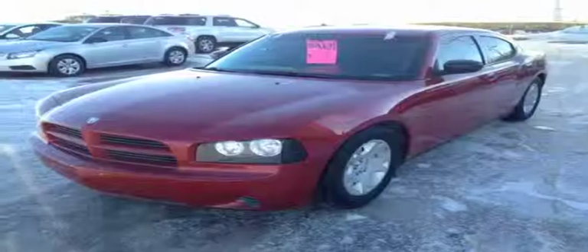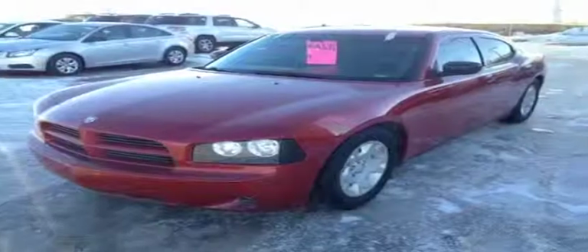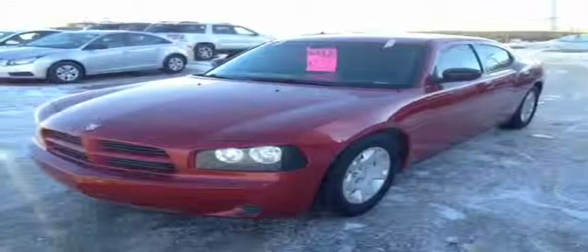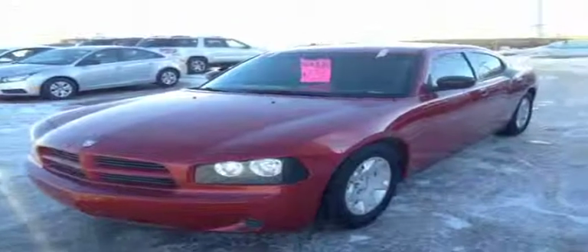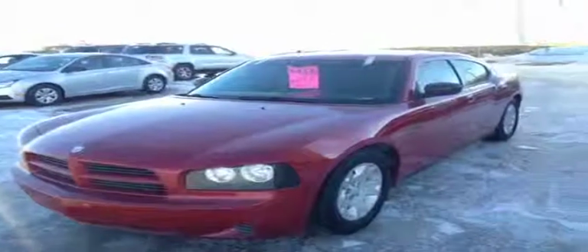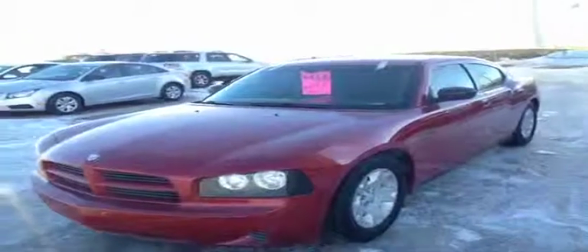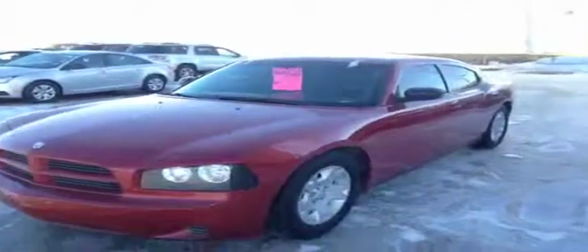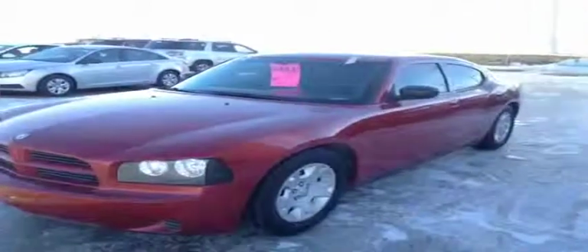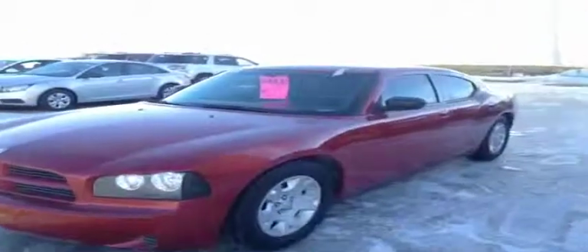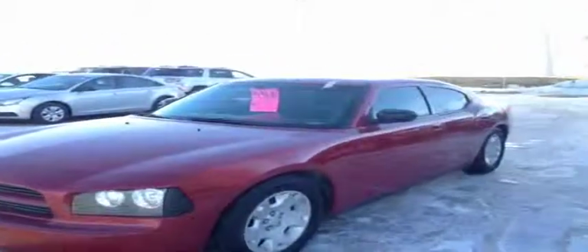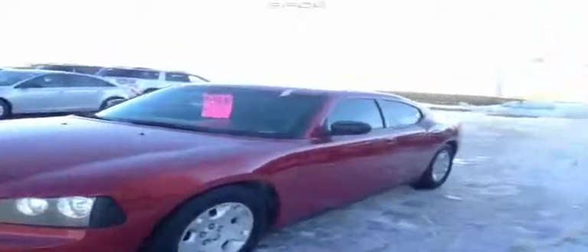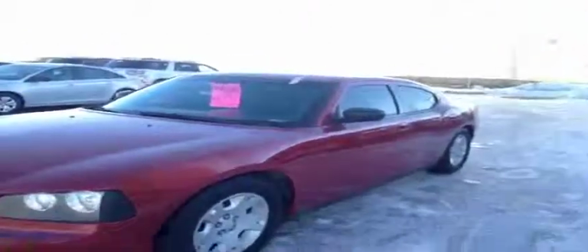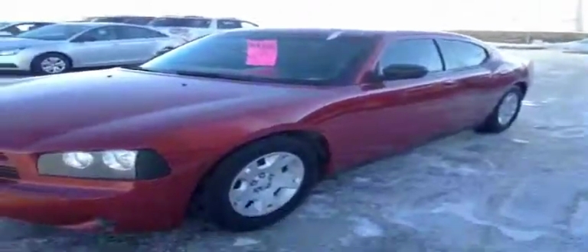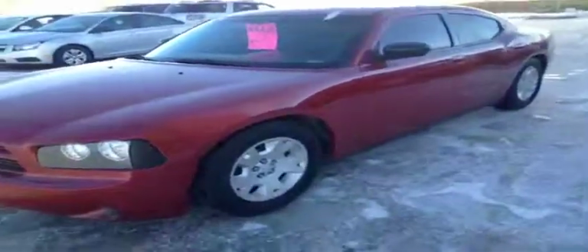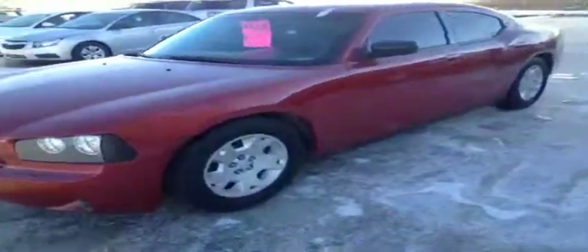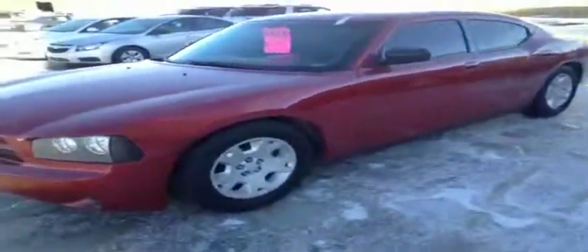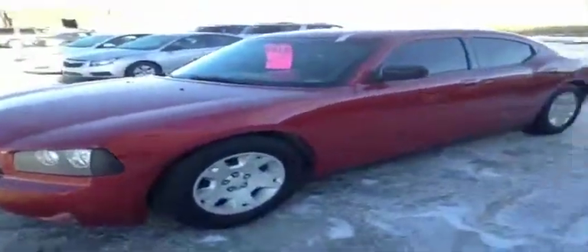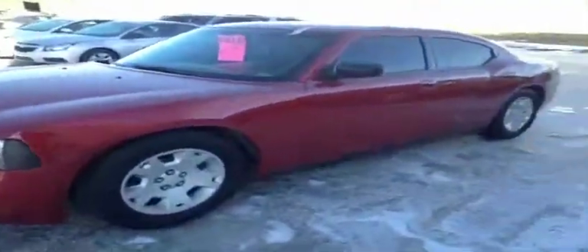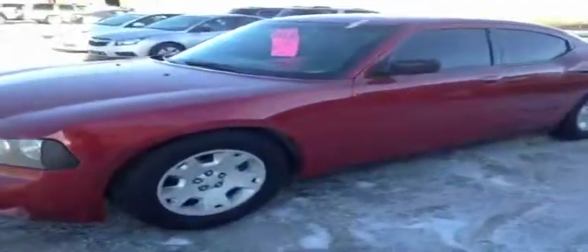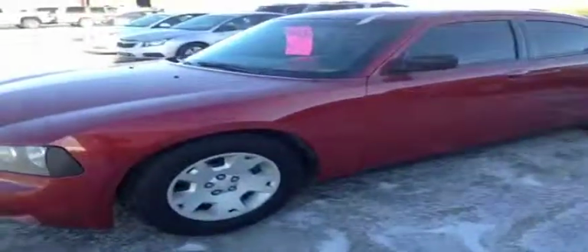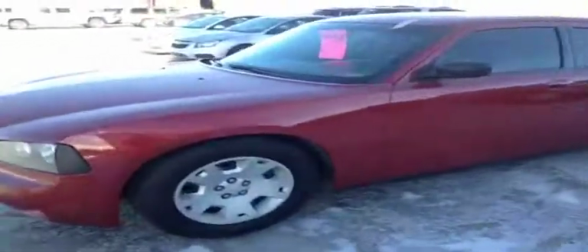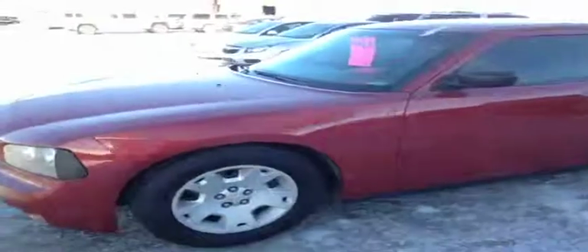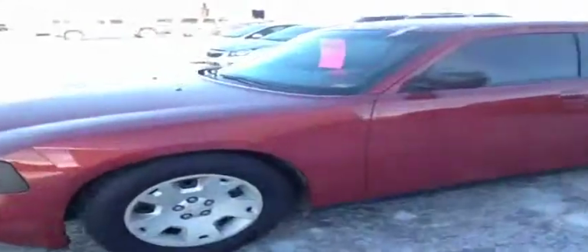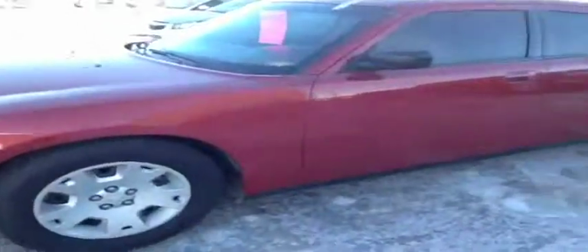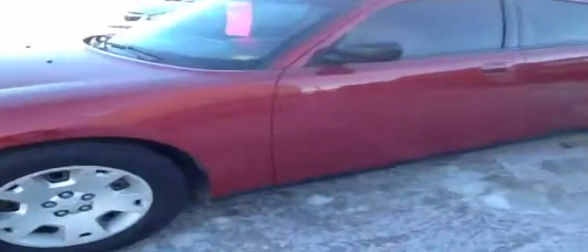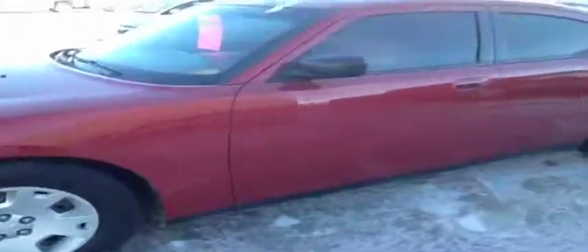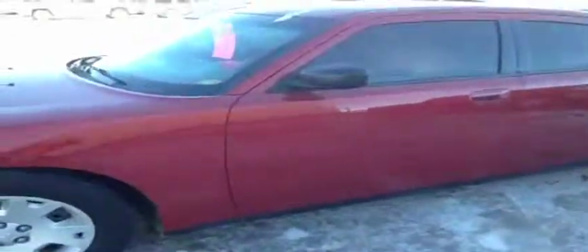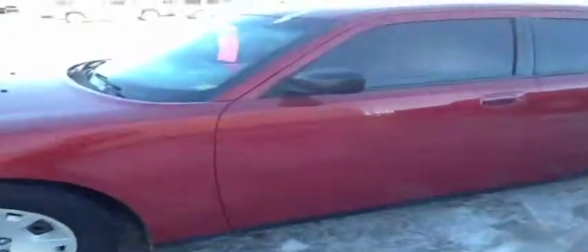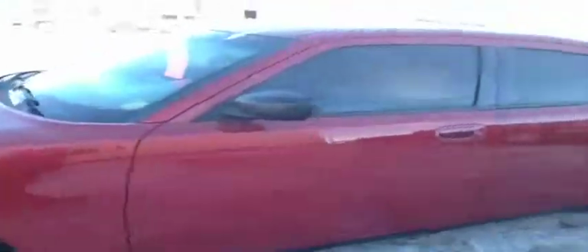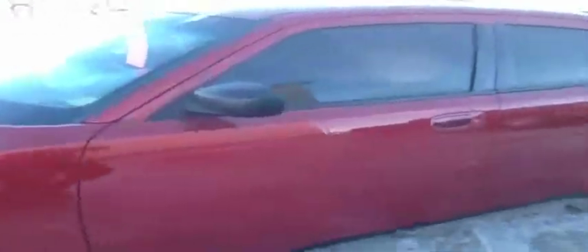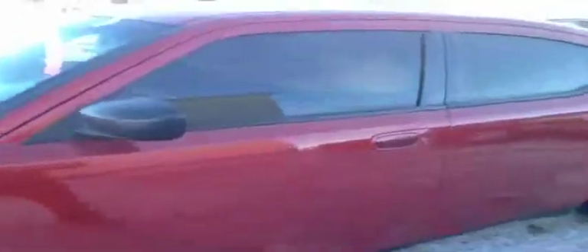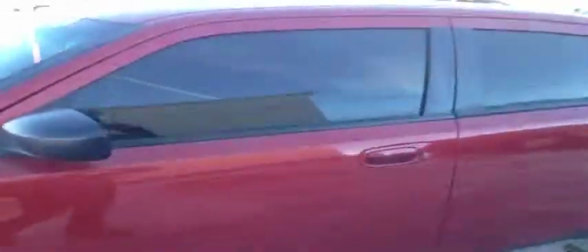Welcome to Davis Chevrolet Energy. We've got a used 2007 Dodge Charger. It has a red exterior with tinted side markers and tinted windows.